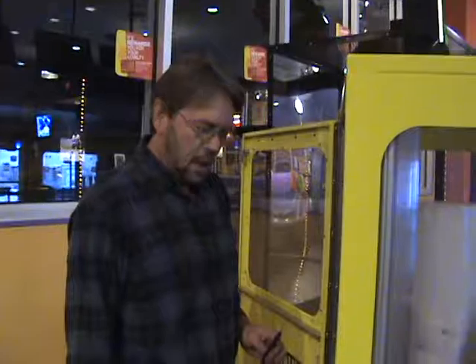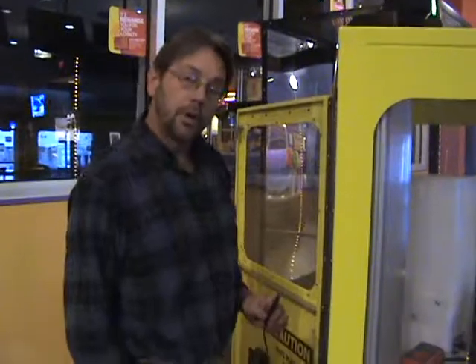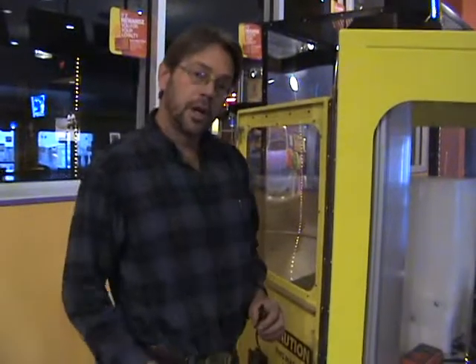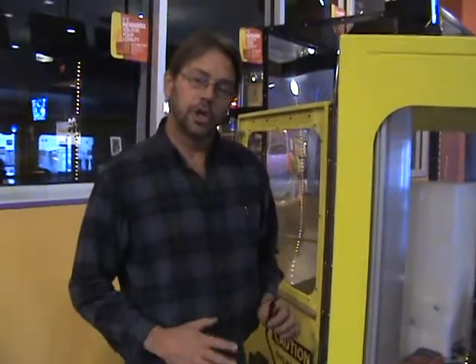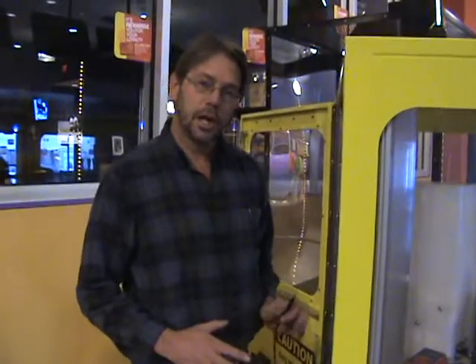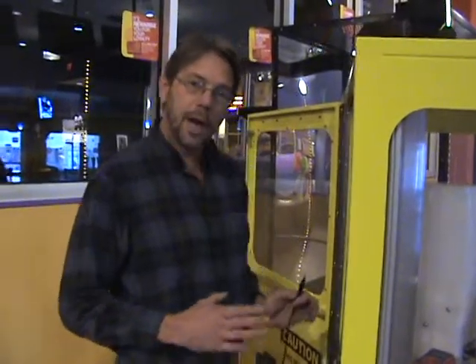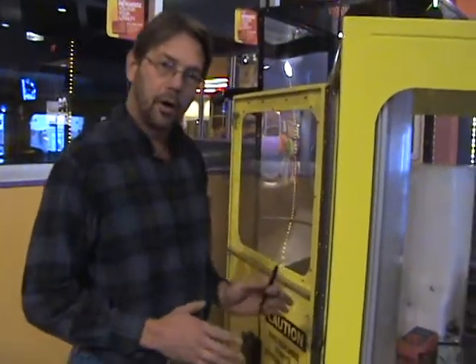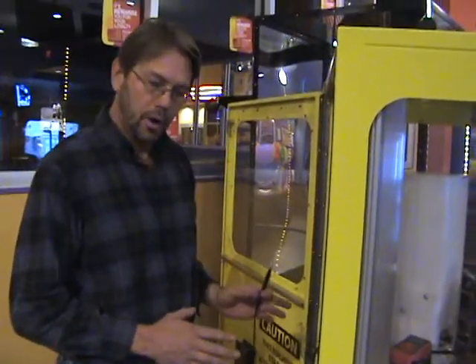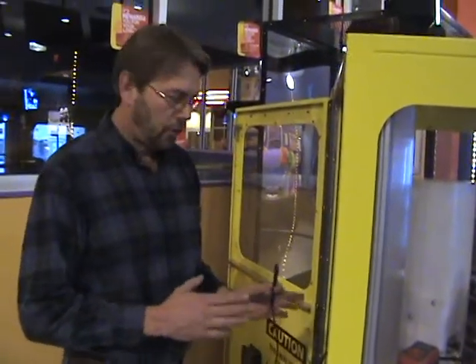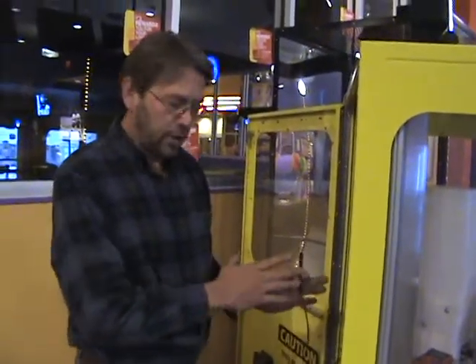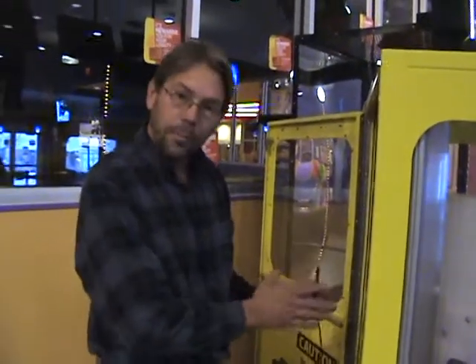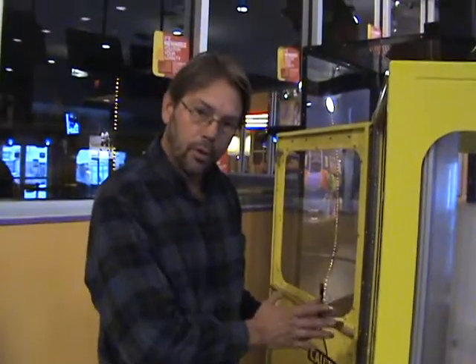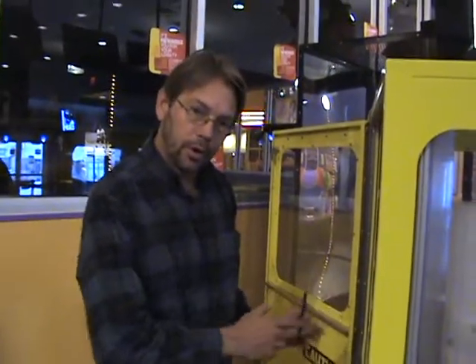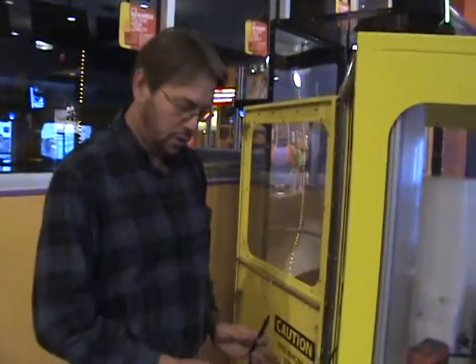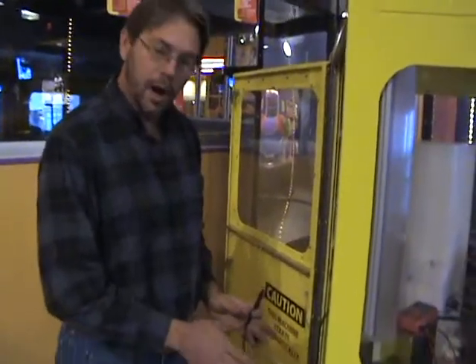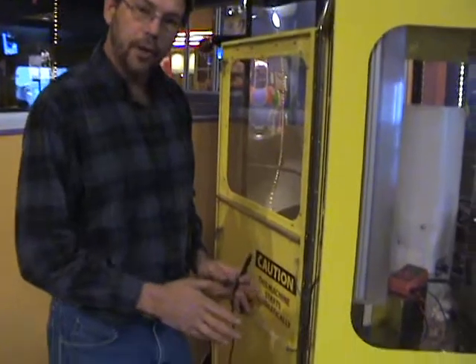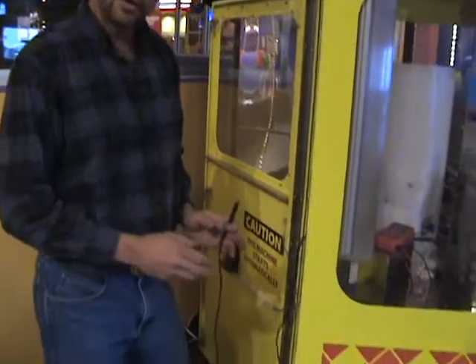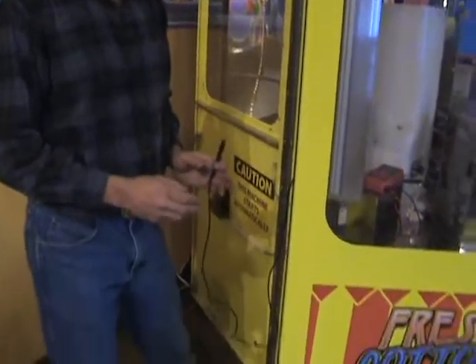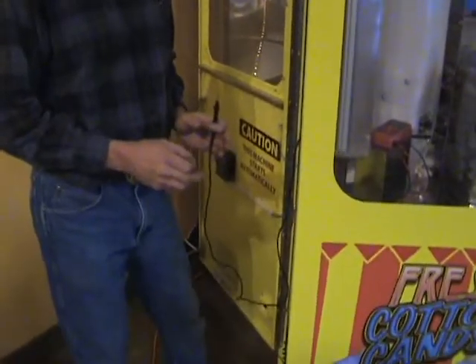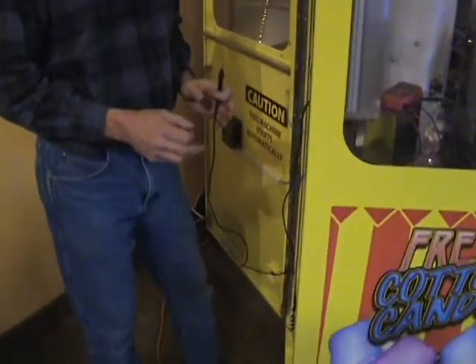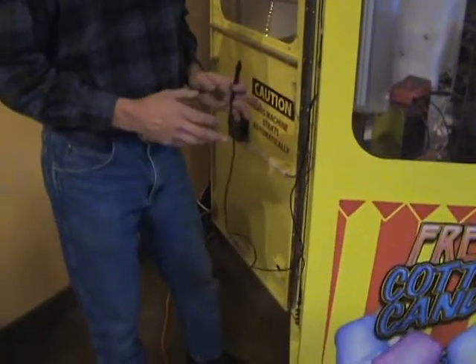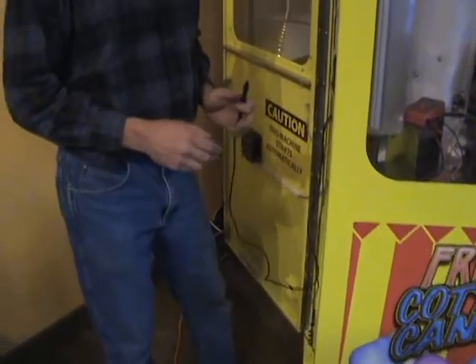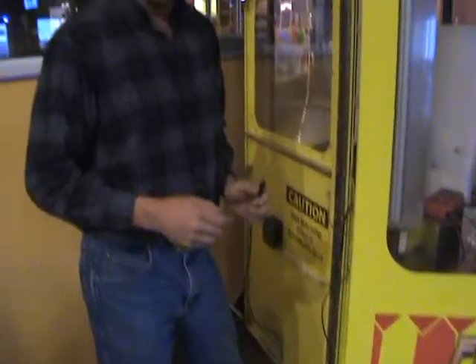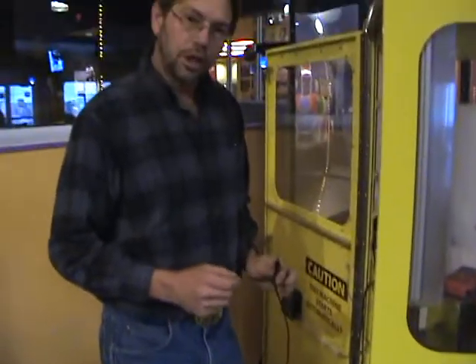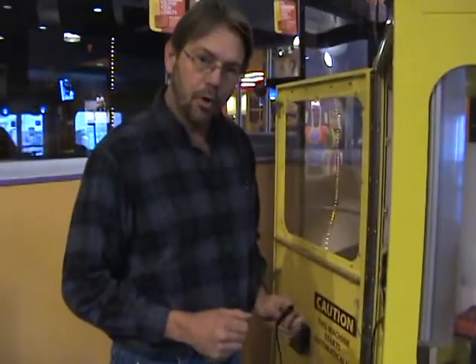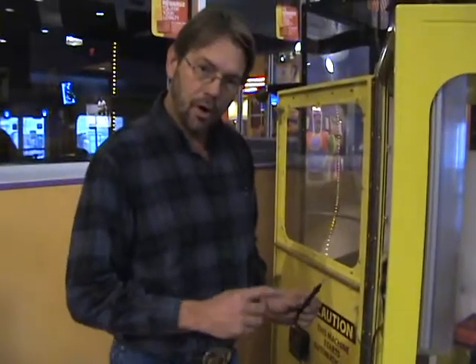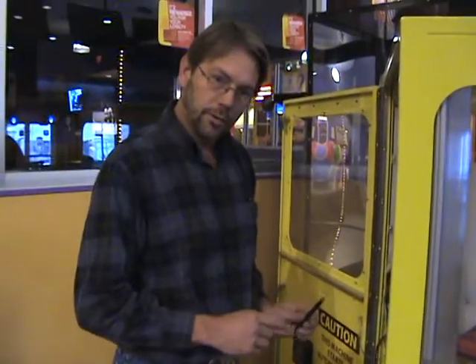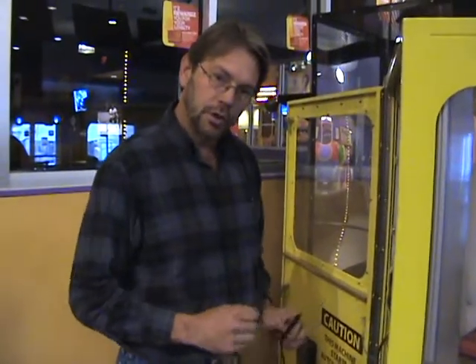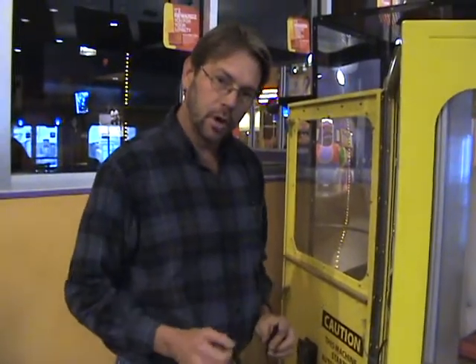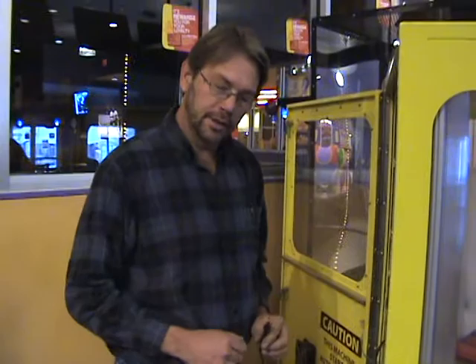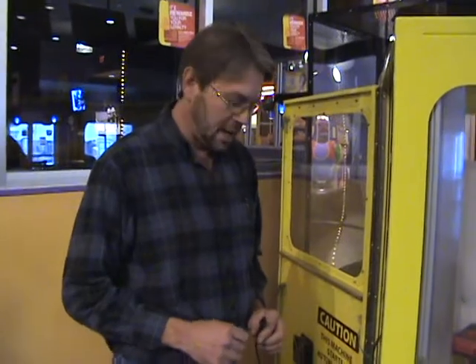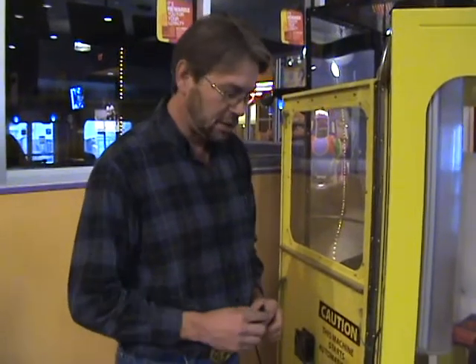What we're doing here is we're checking power from the computer board to the wire that feeds power to the spin motor. If we get a spin motor fault in the front, this is one of the things that you may need to do.